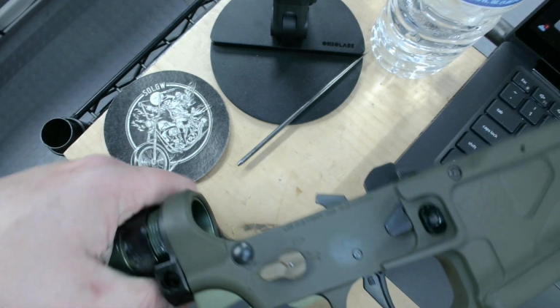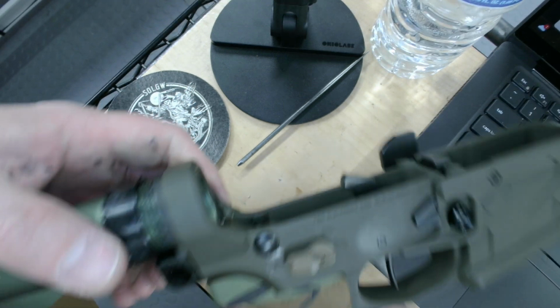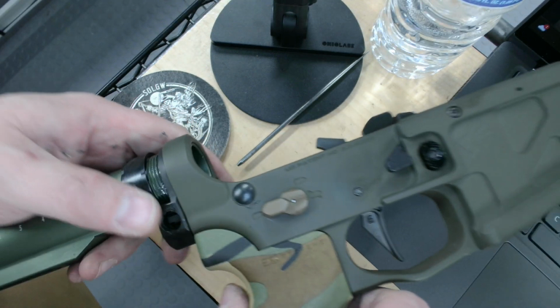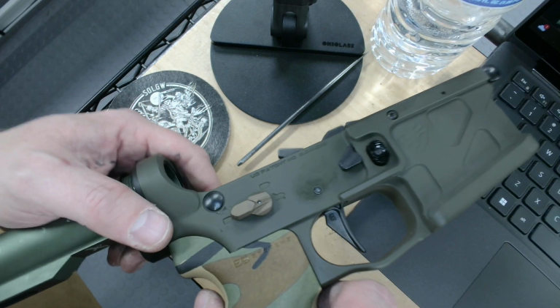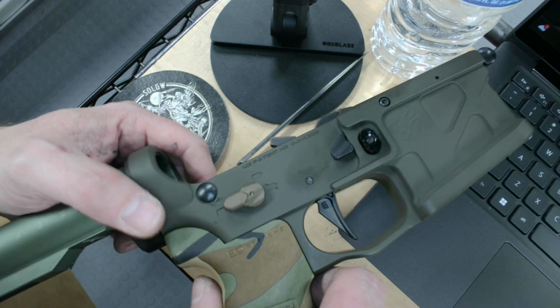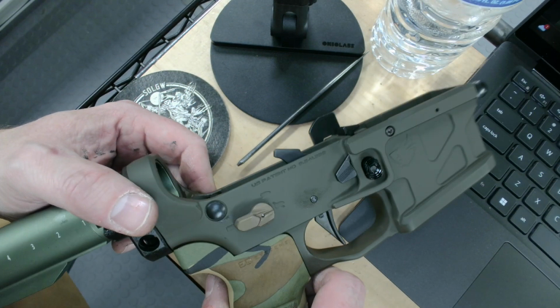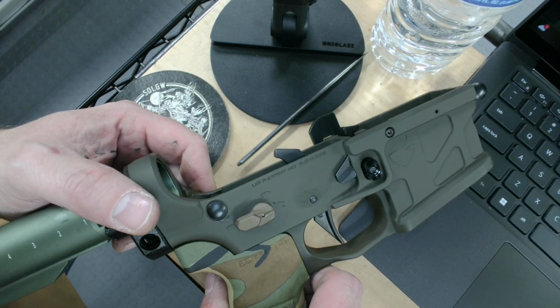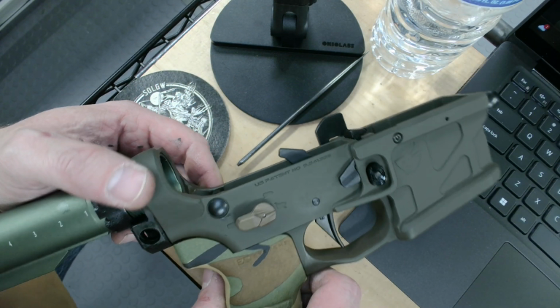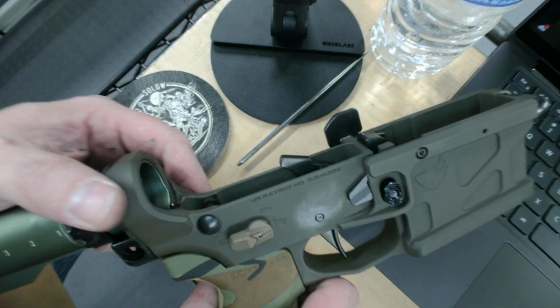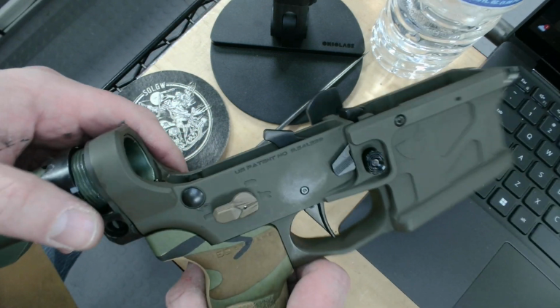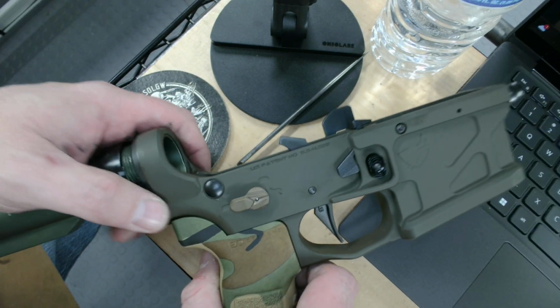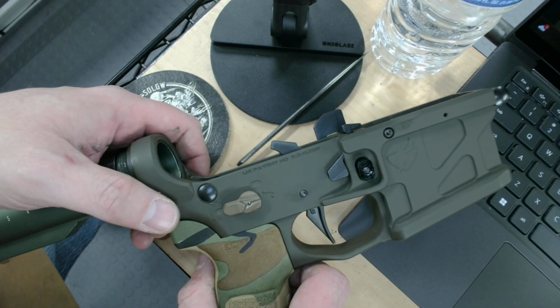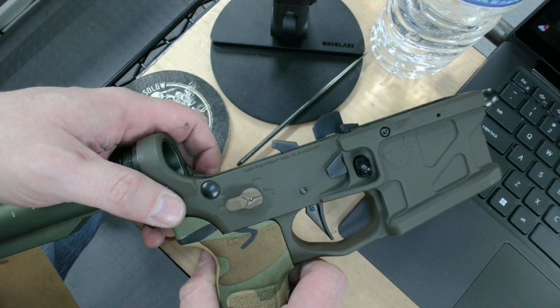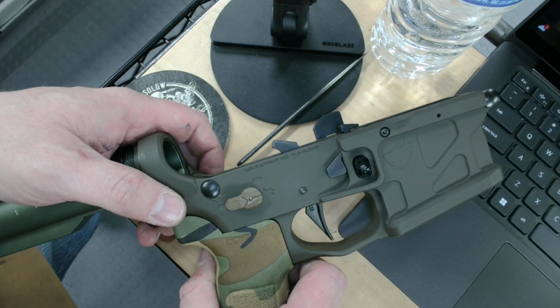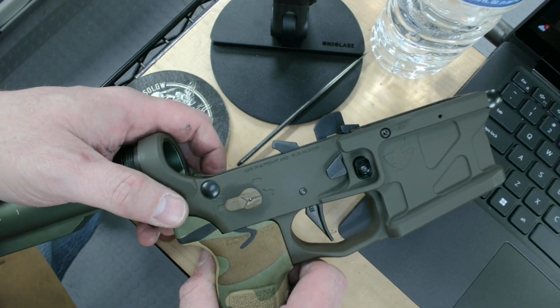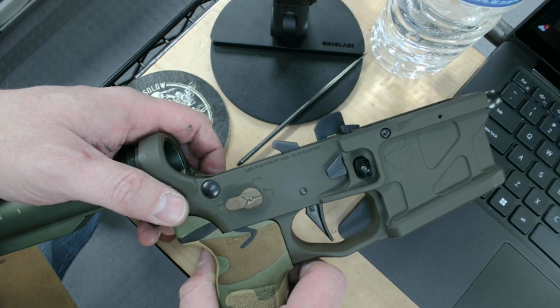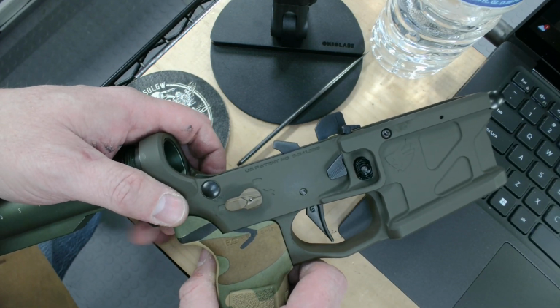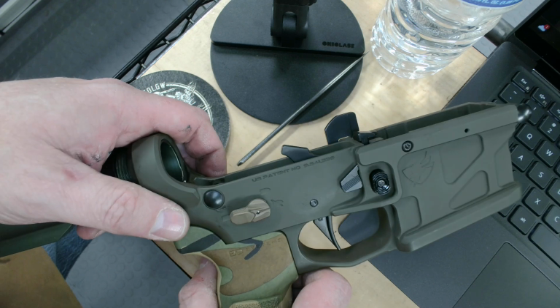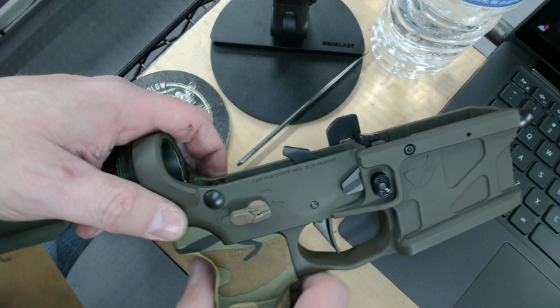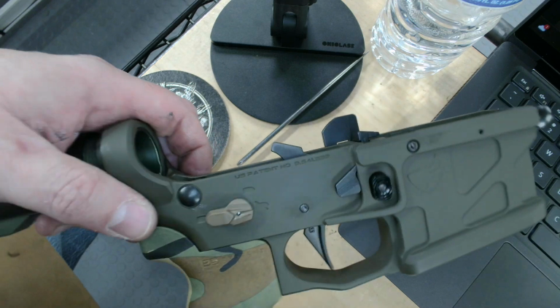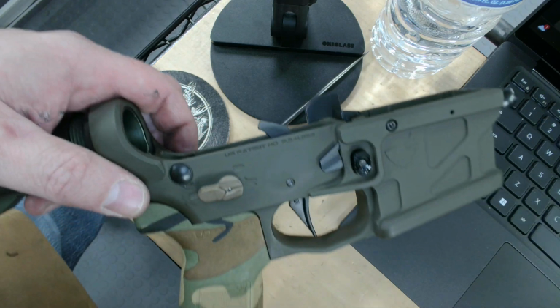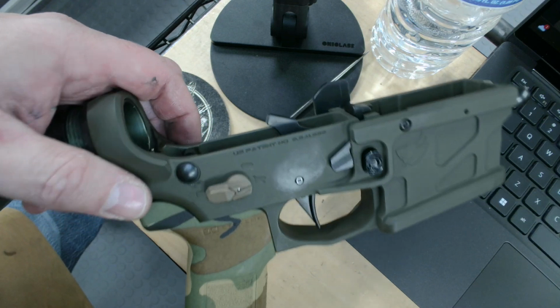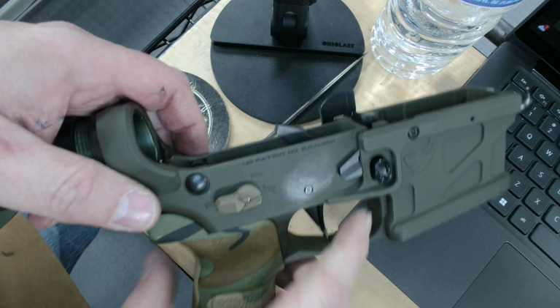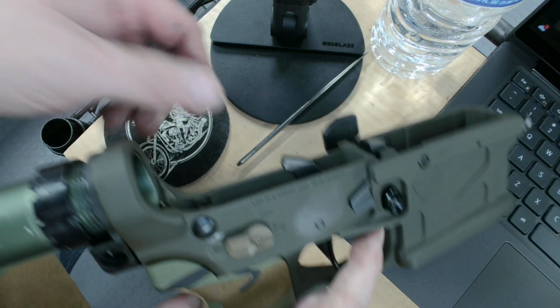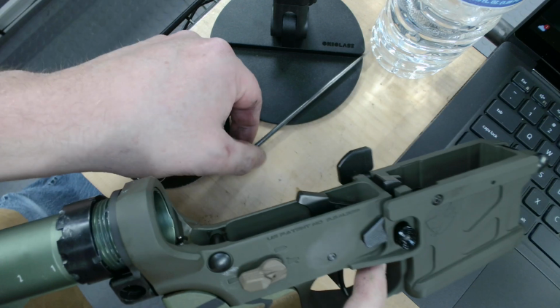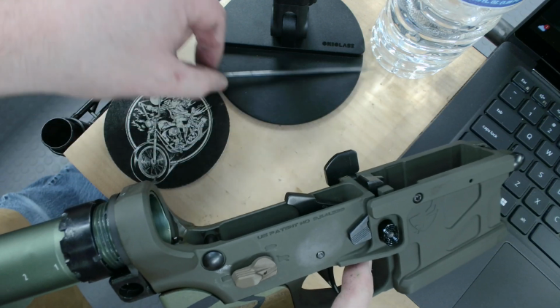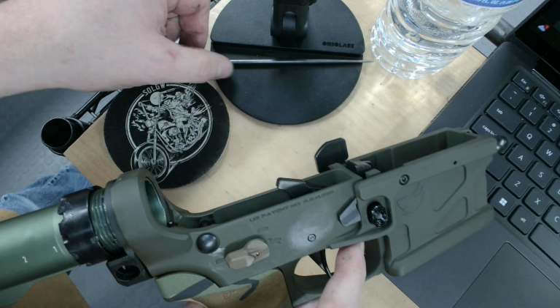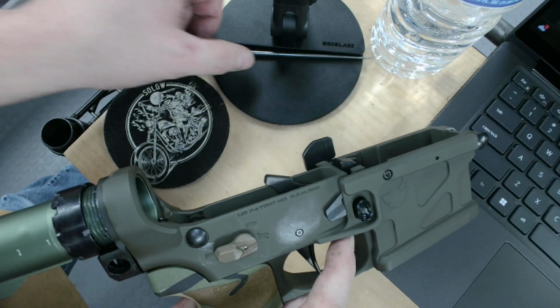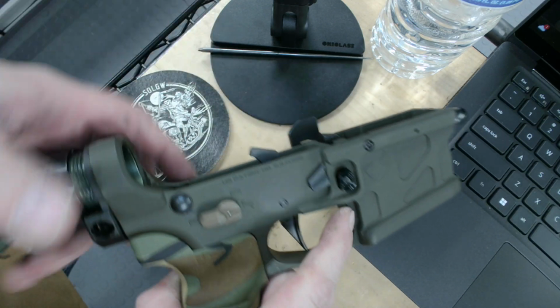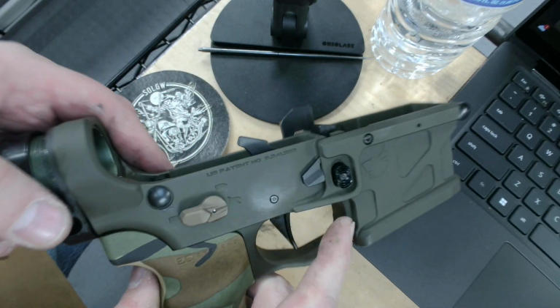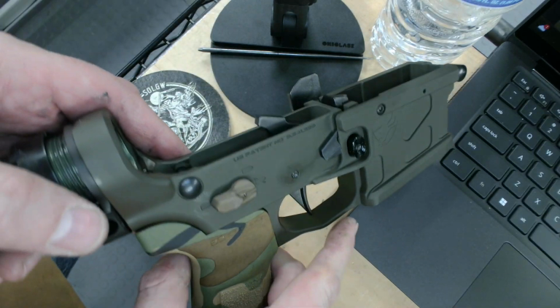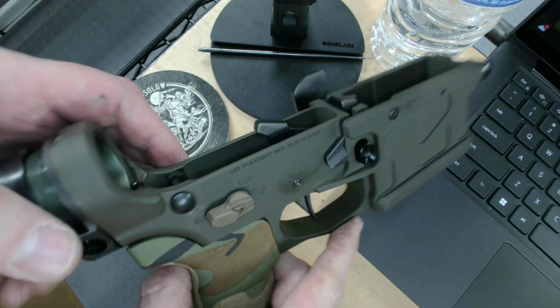Hello and thanks for joining Skull of the American Rifle. Today I want to discuss a potential issue that I want you to at least be able to identify. It doesn't mean that this particular brand of selector is bad, but just something that can happen.